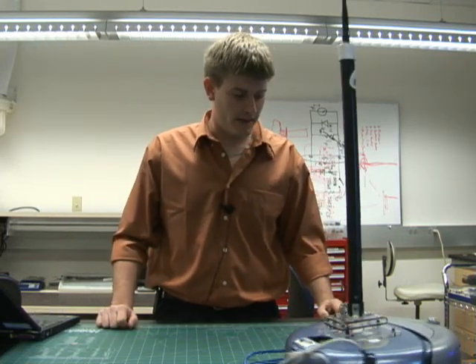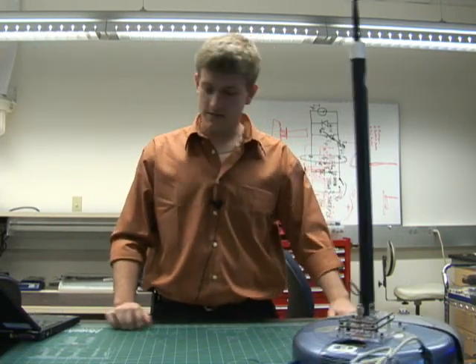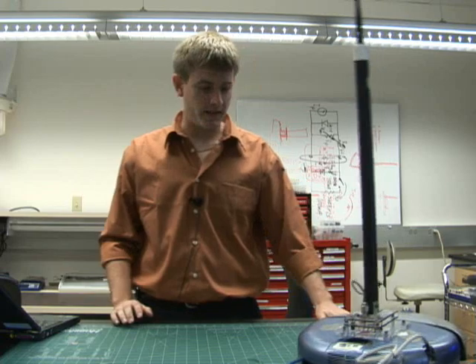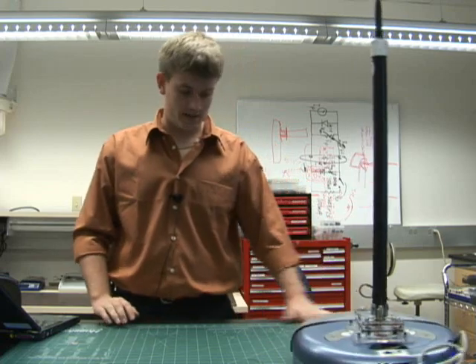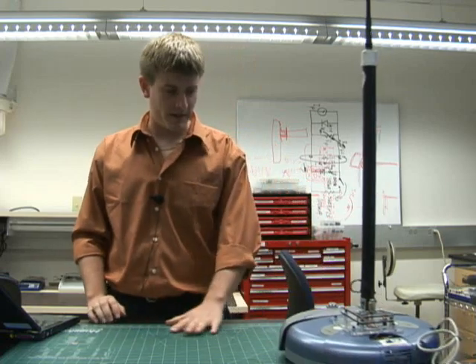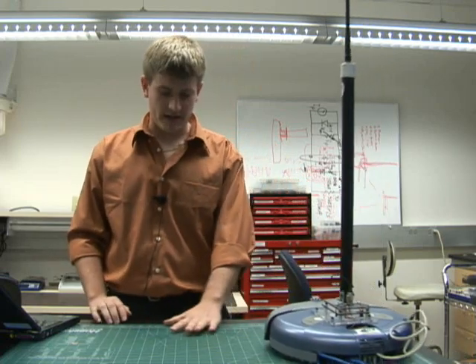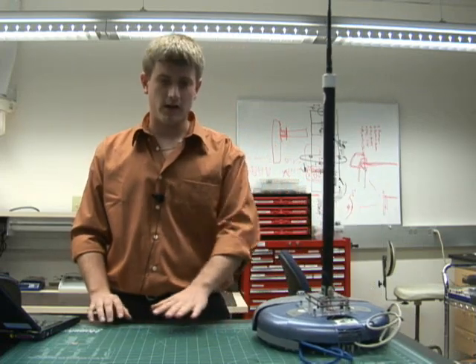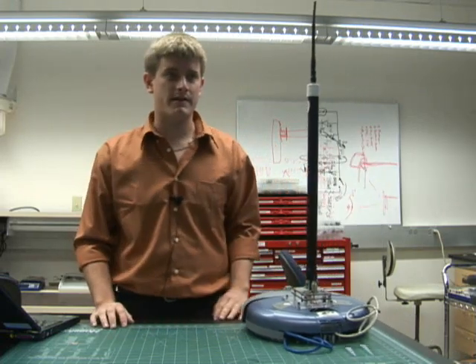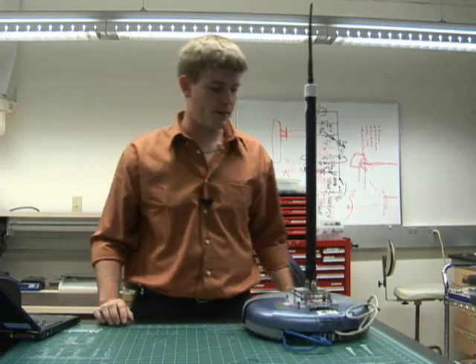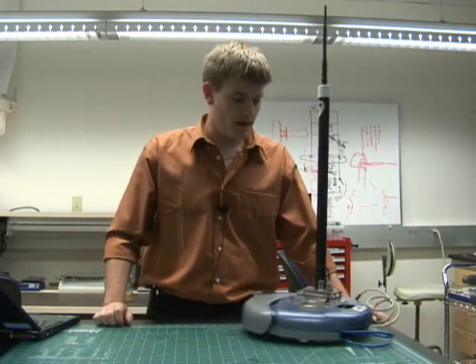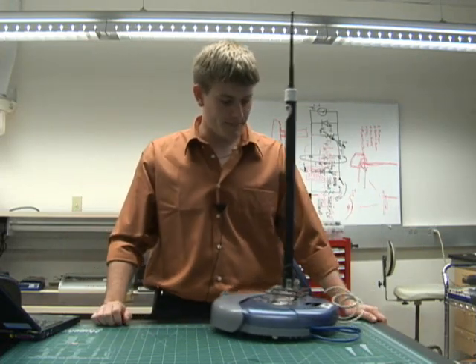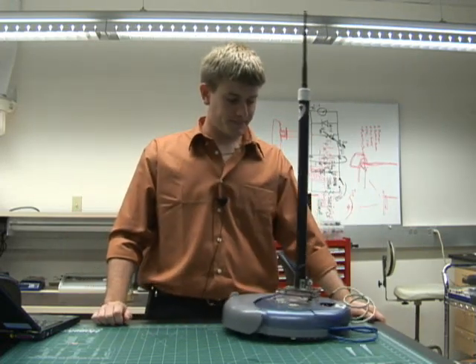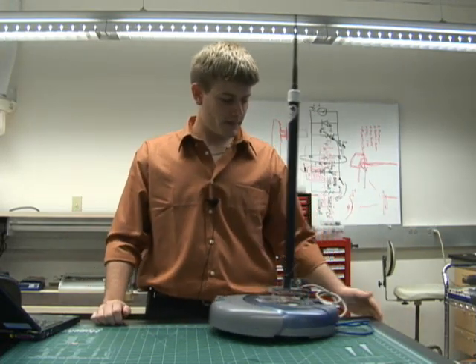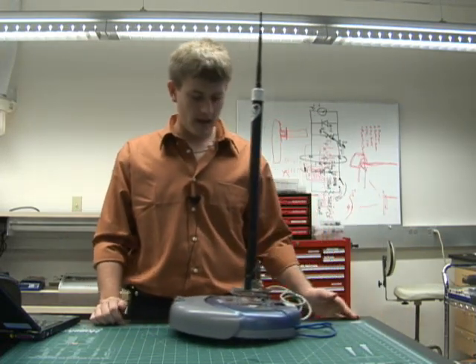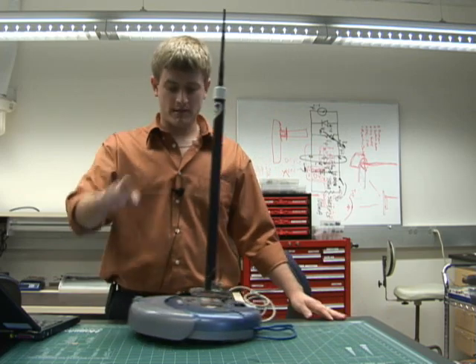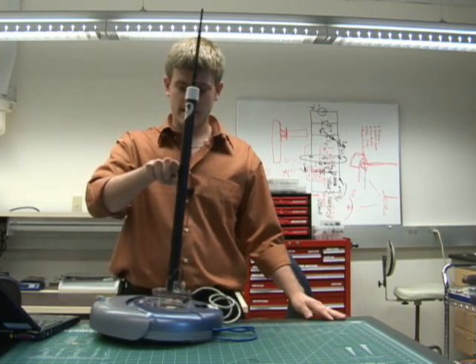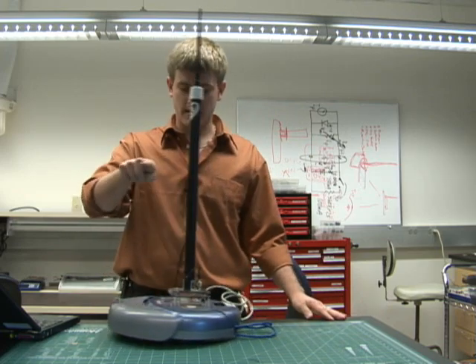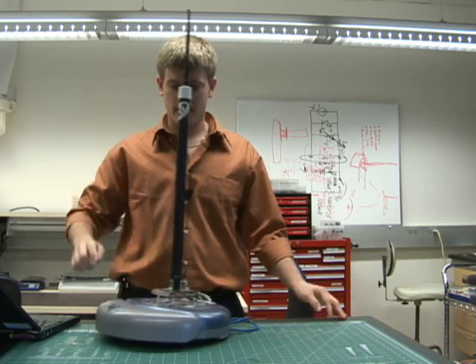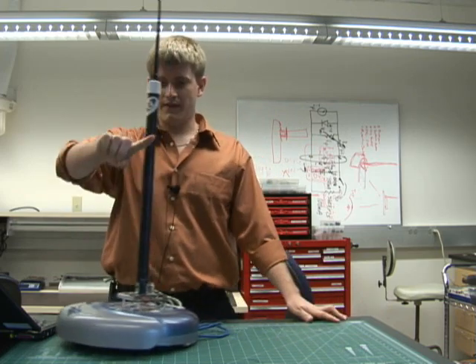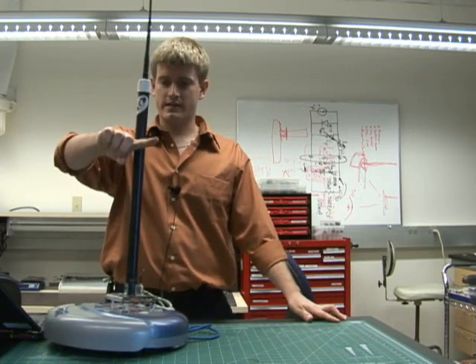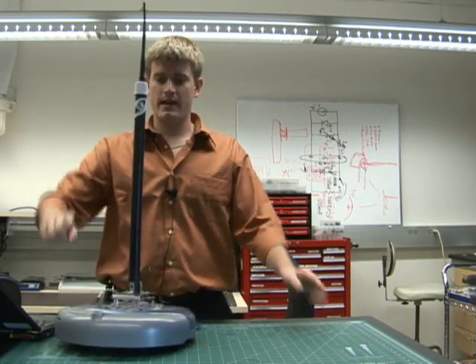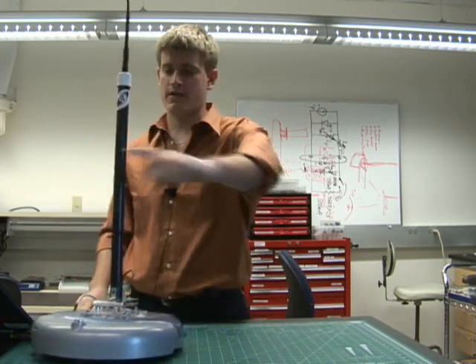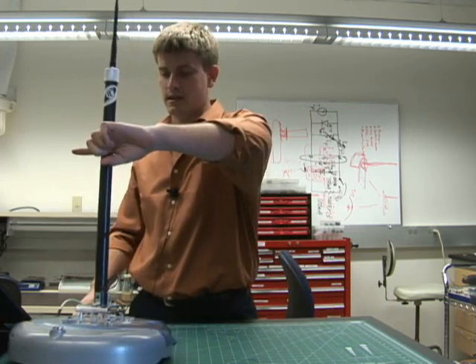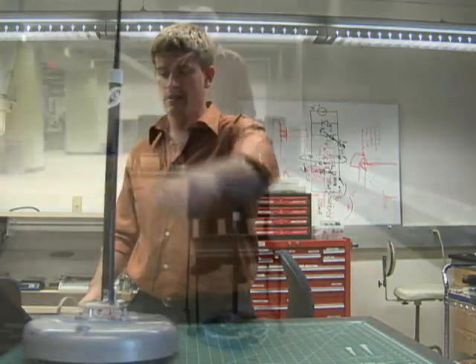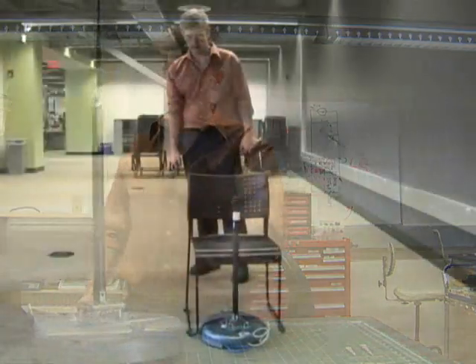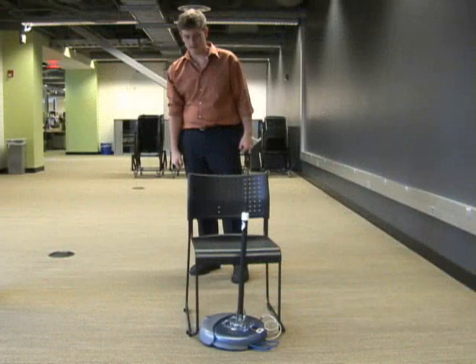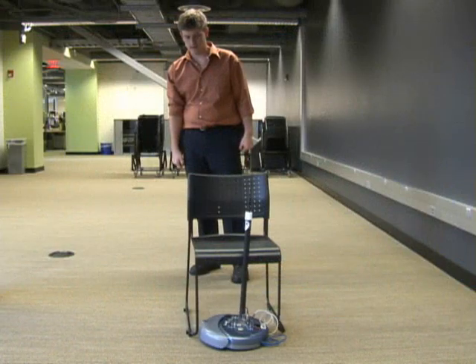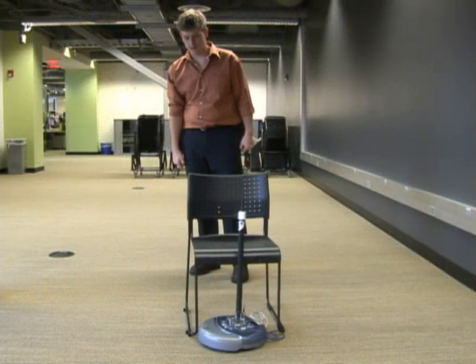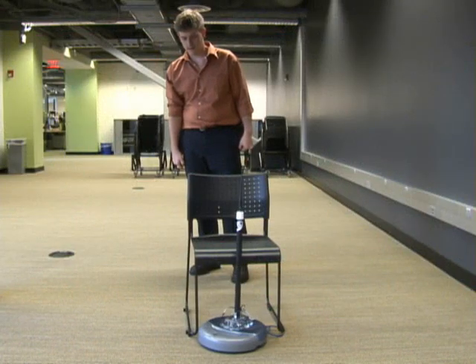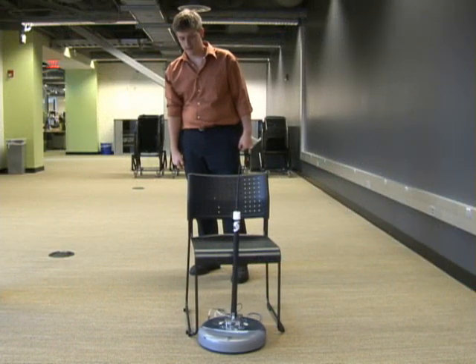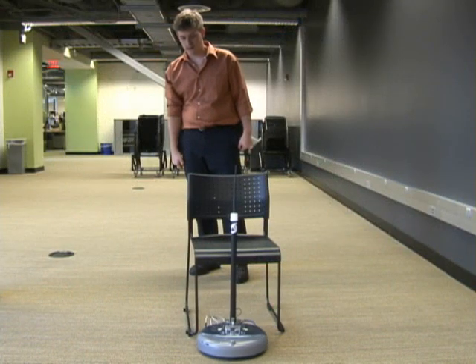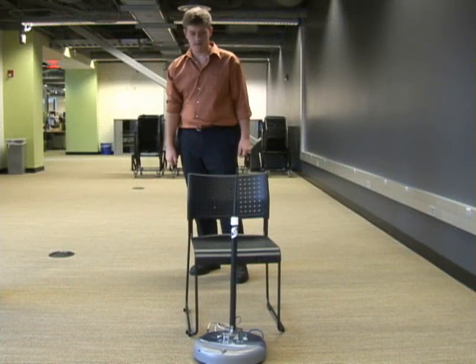What it's going to do is scan over this green map, and if it were to hit a chair or something, it would stop and back up because of the secondary bumper sensors that we added.